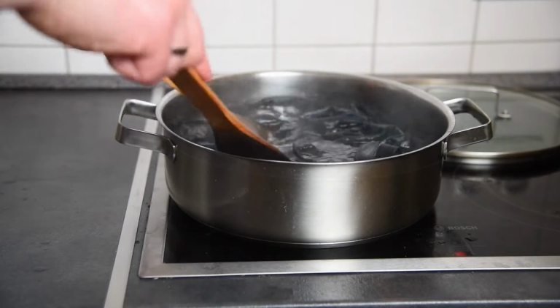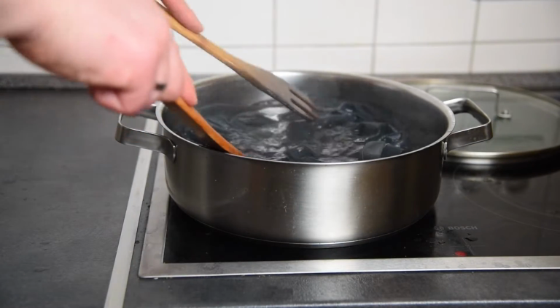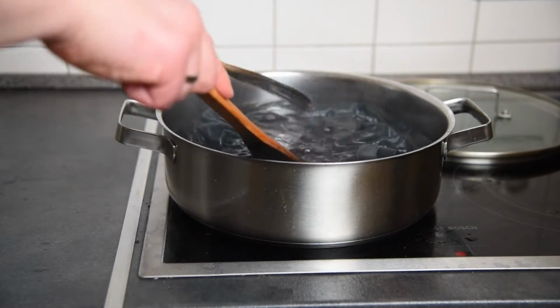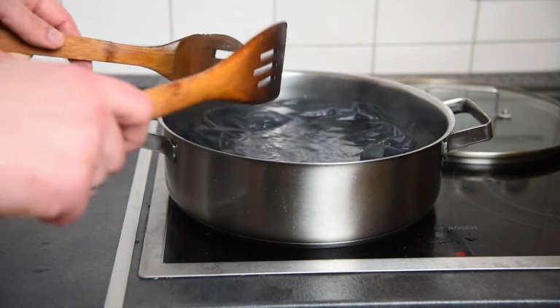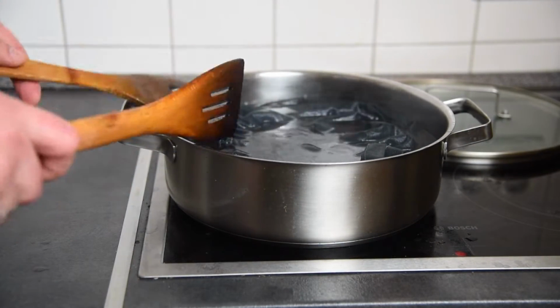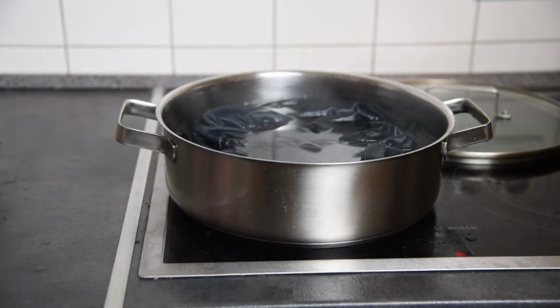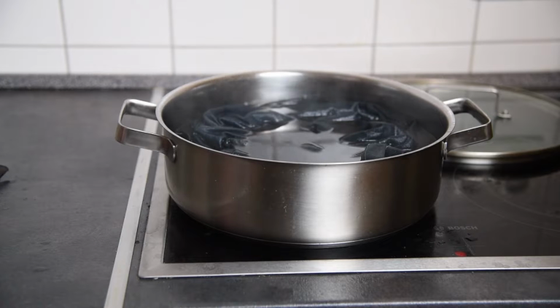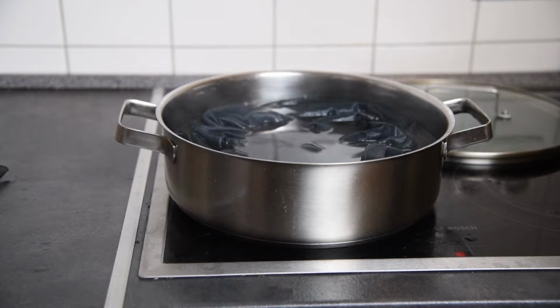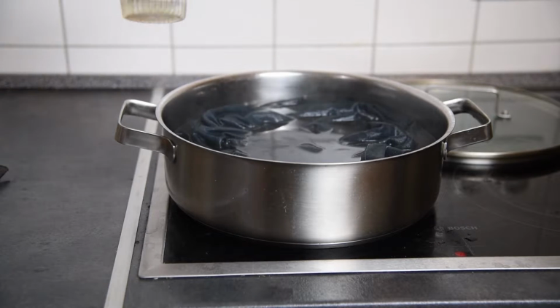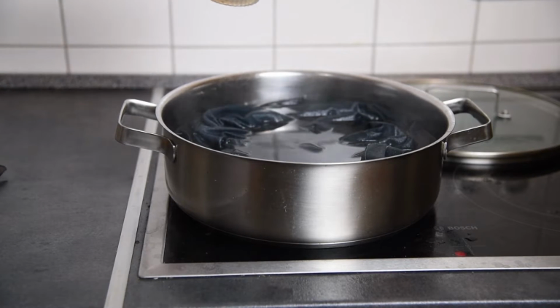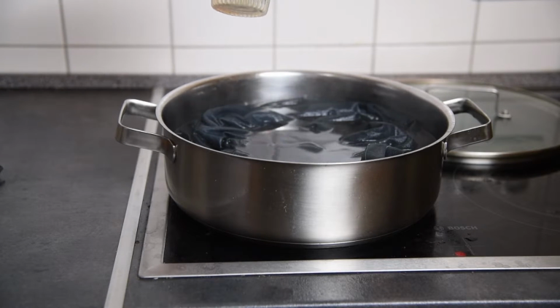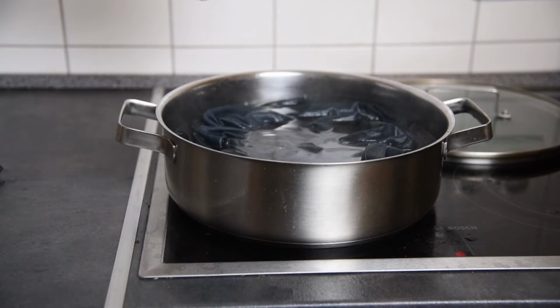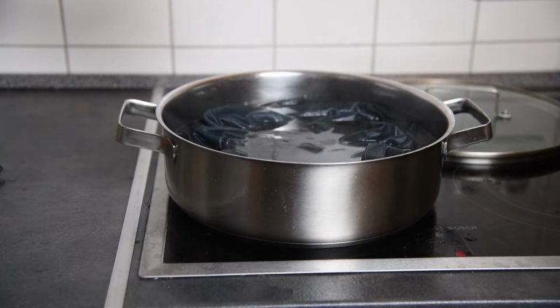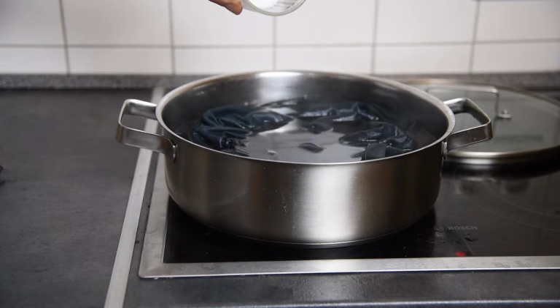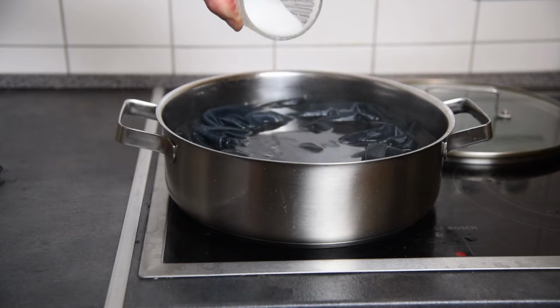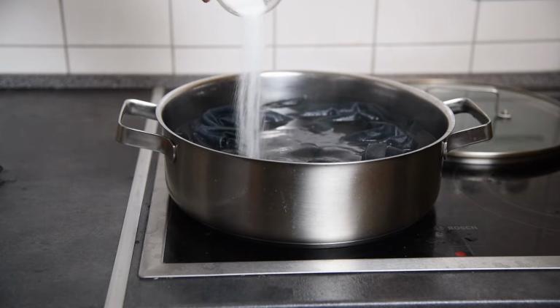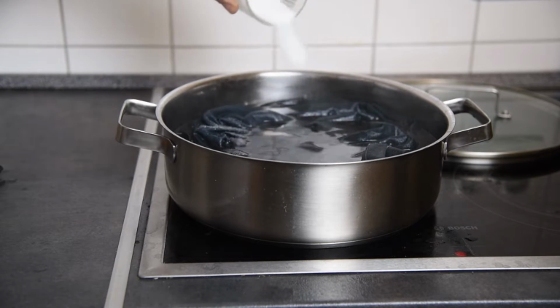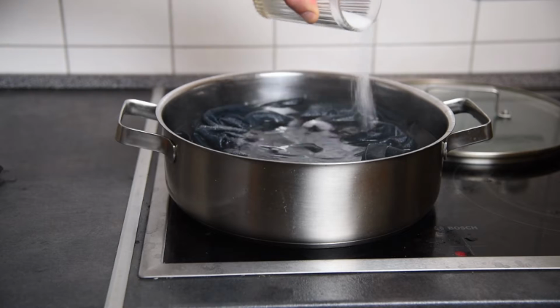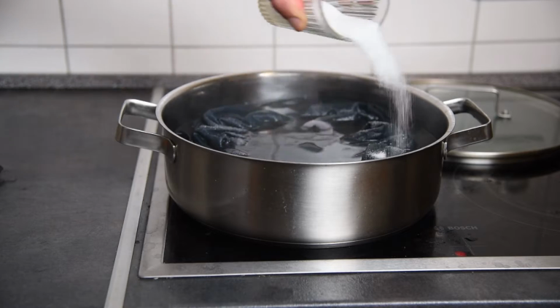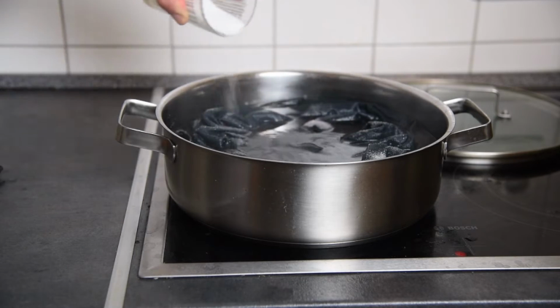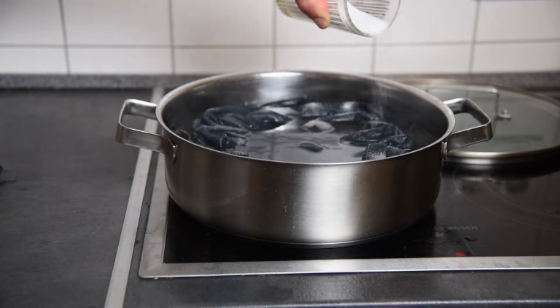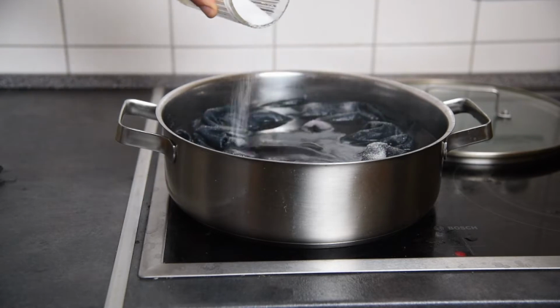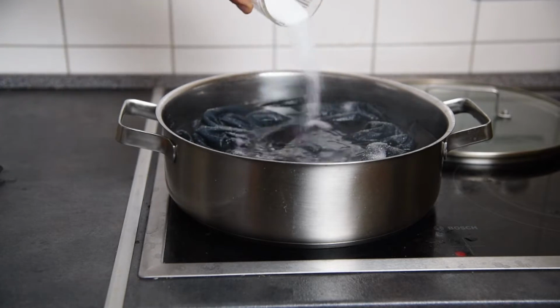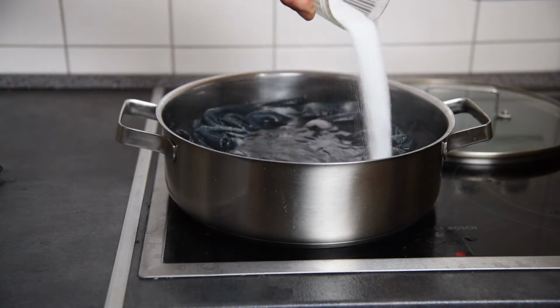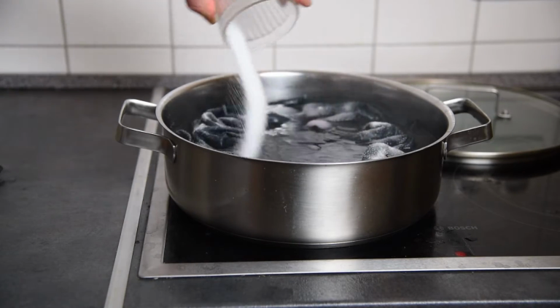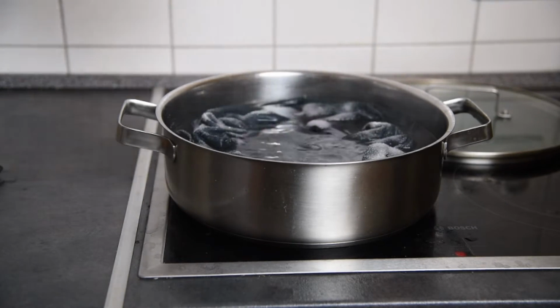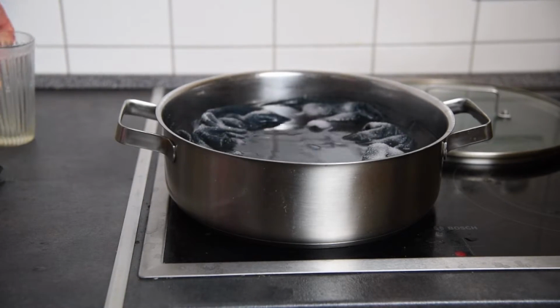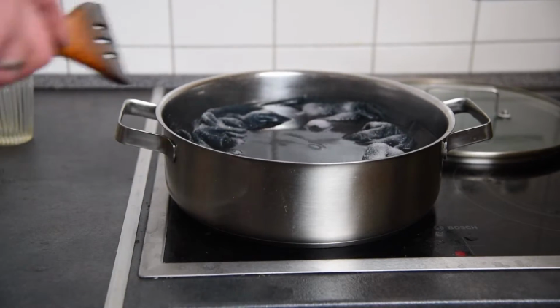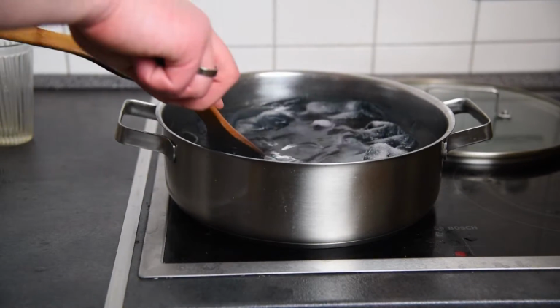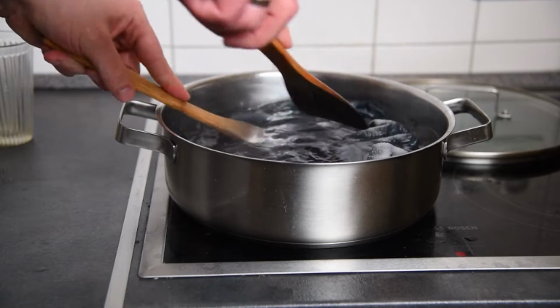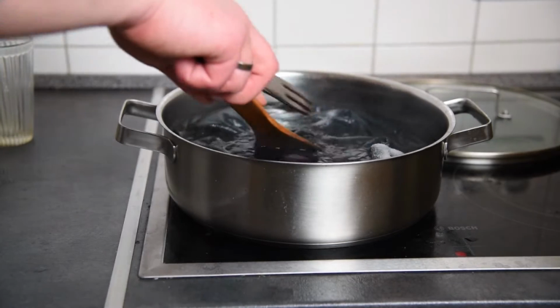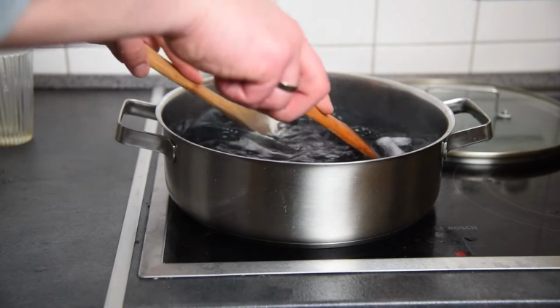After 30 minutes of stirring, we need to add two tablespoons of salt per every liter of water used in the pot. I'm not sure exactly what this does — I guess it has something to do with the dye curing process.